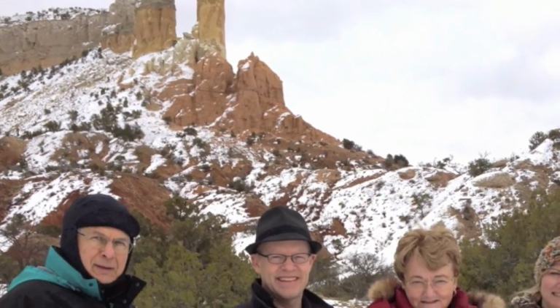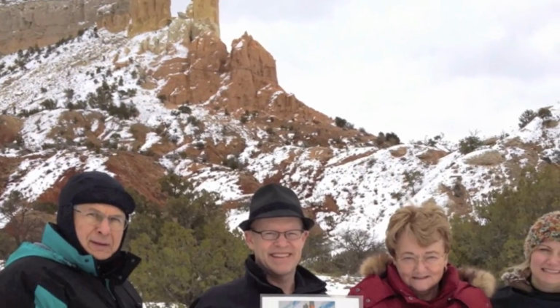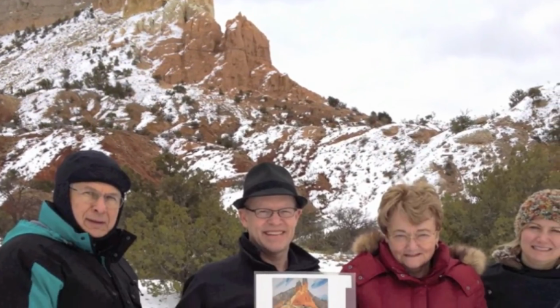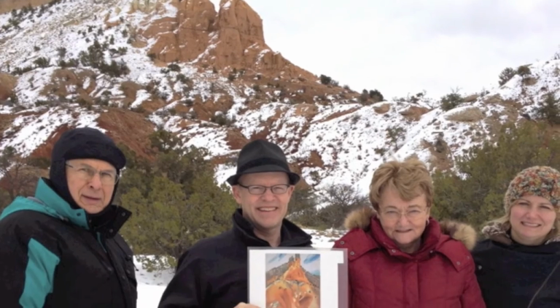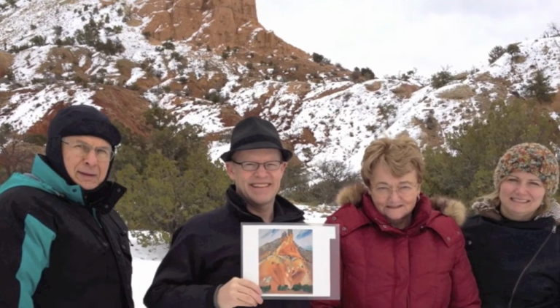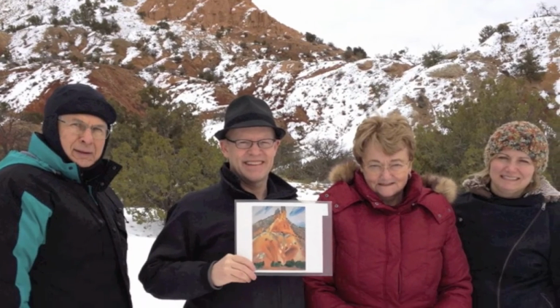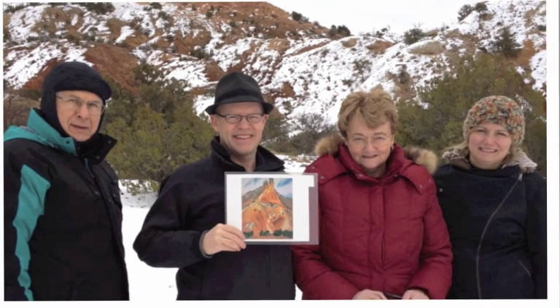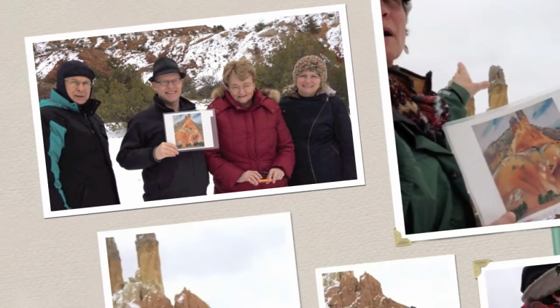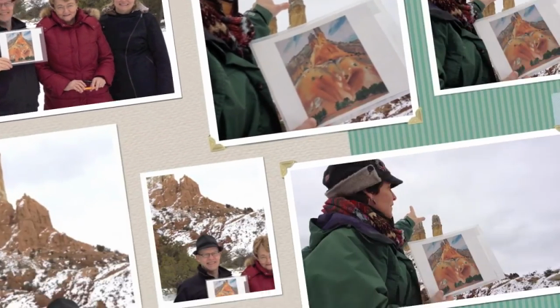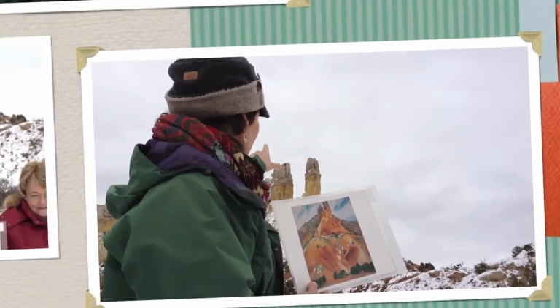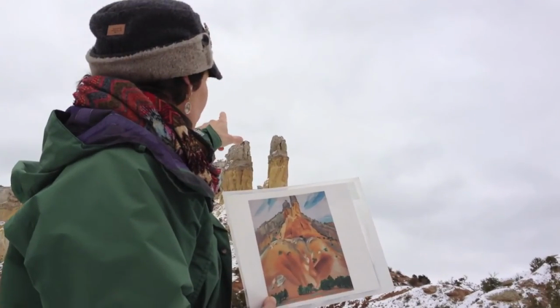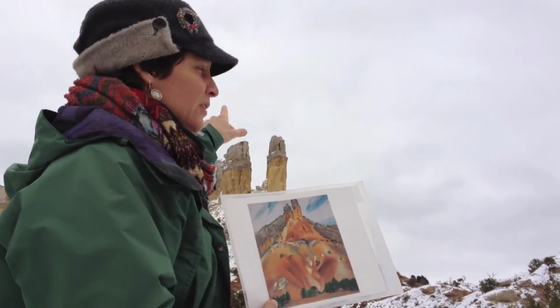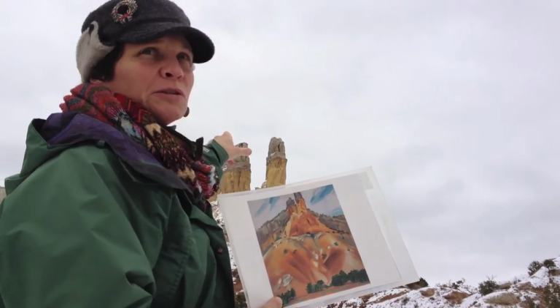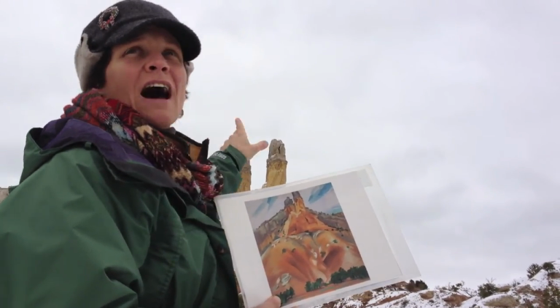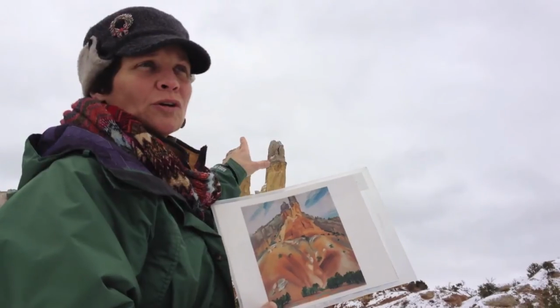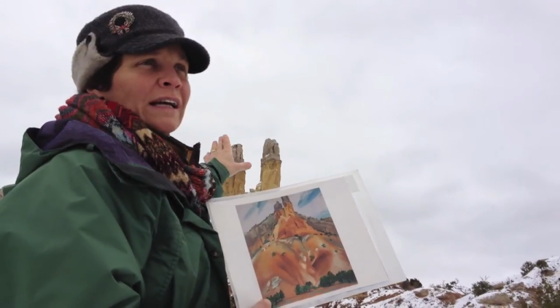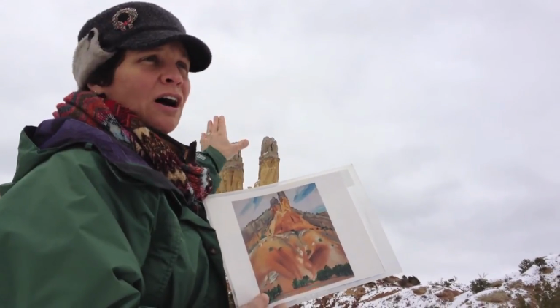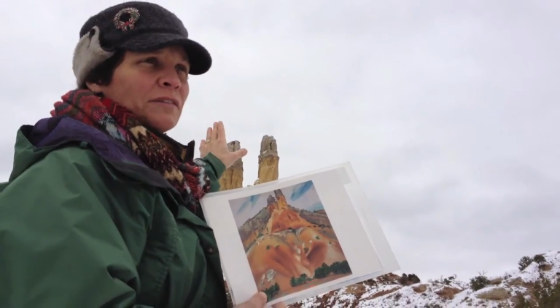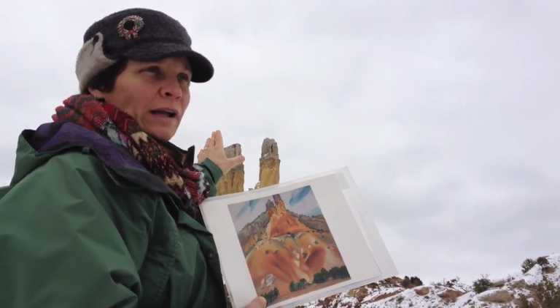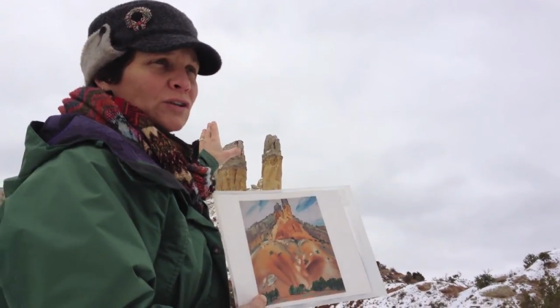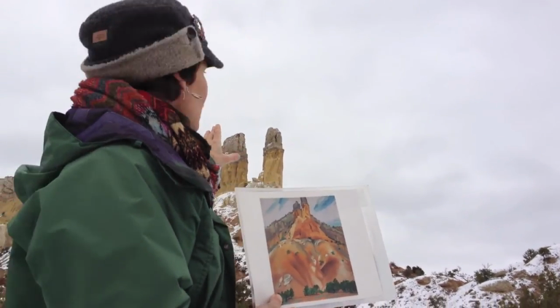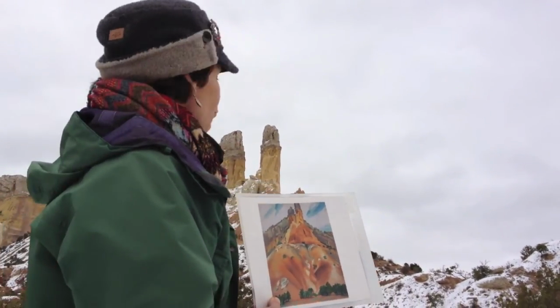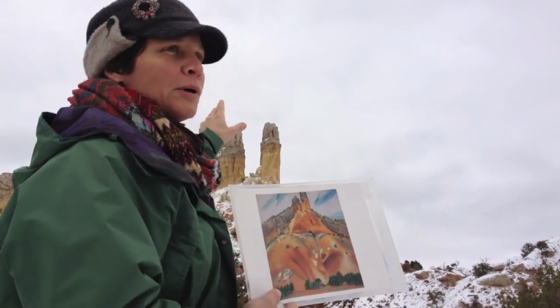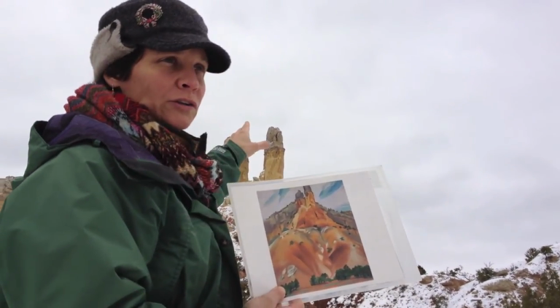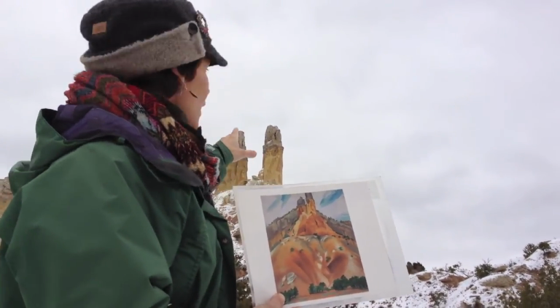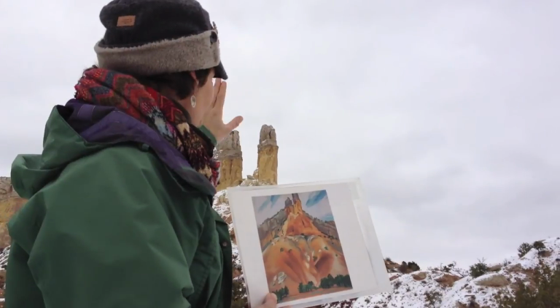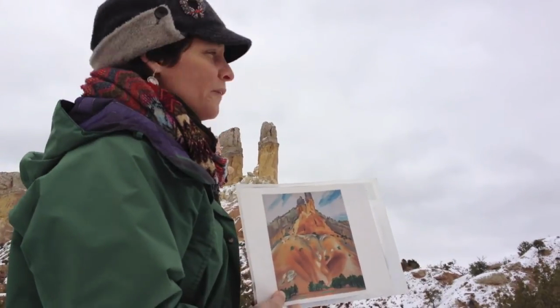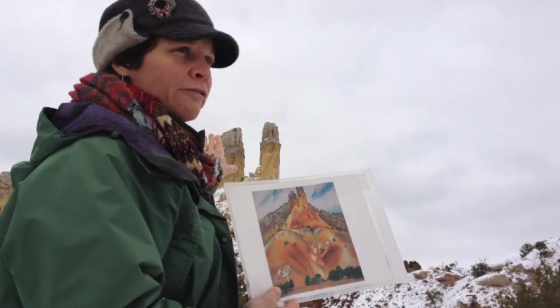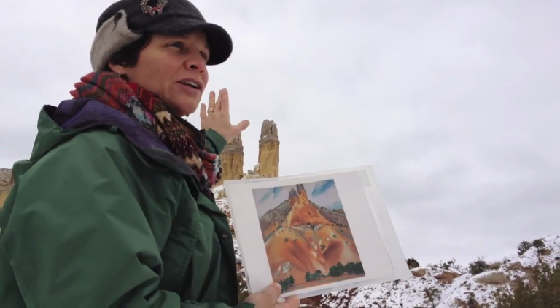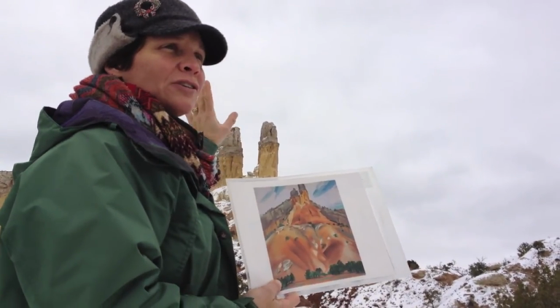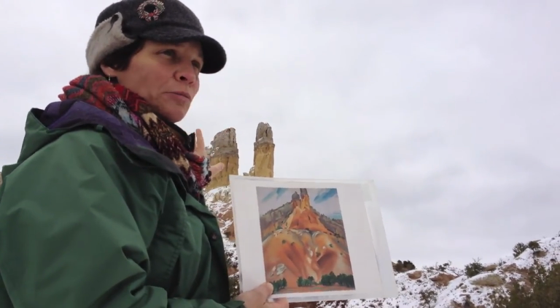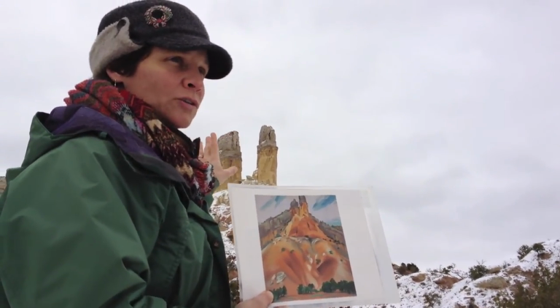The top layer is composed of gypsum and limestone. It's the youngest of these three layers — it's only 130 million years old. The sandstone, the Entrada Formation, is 170 million years old.